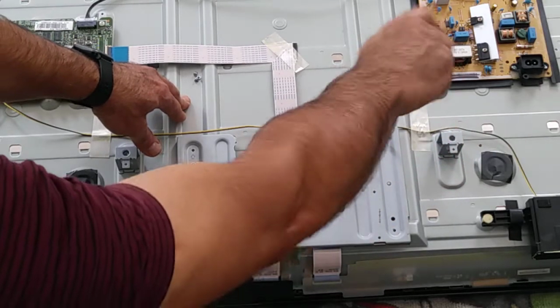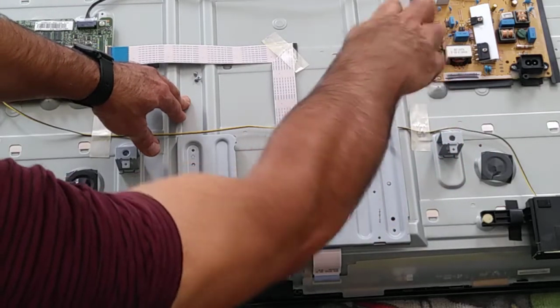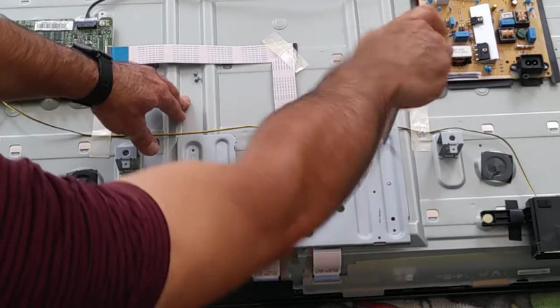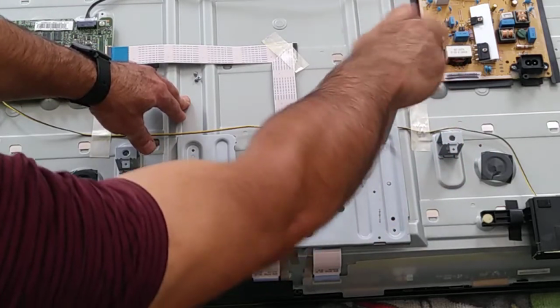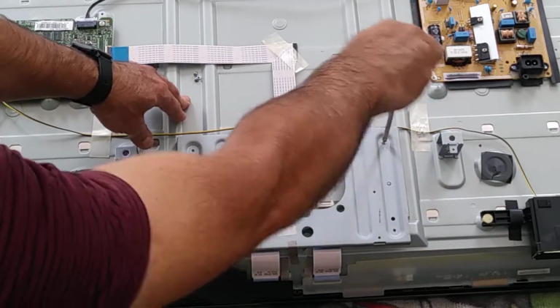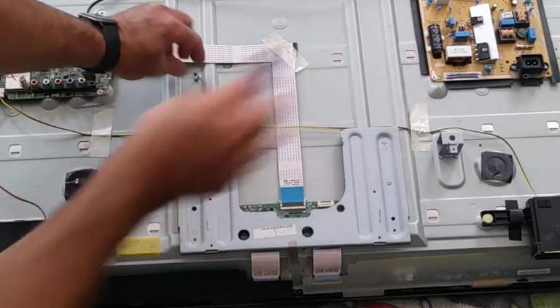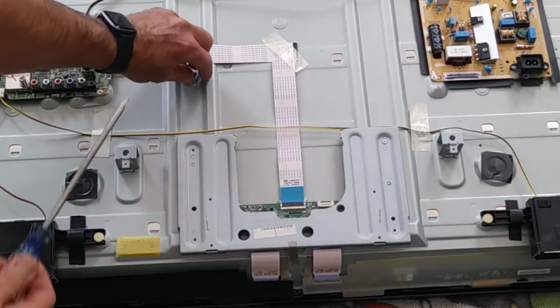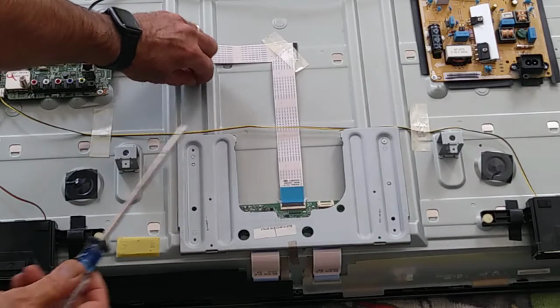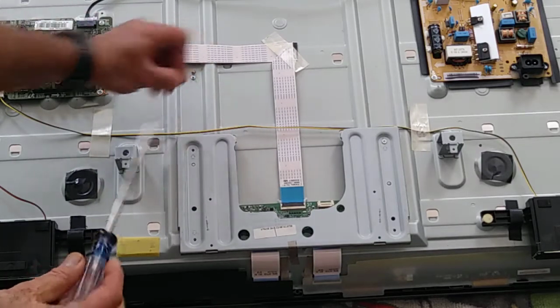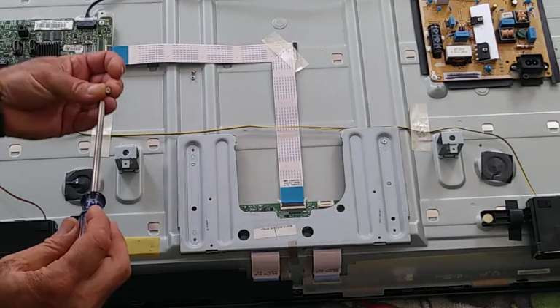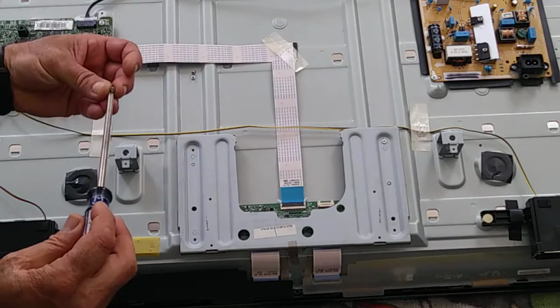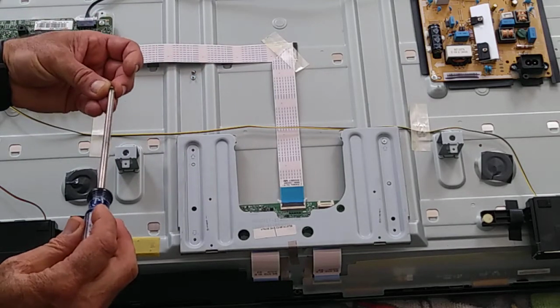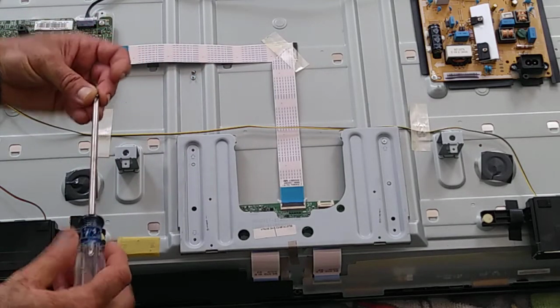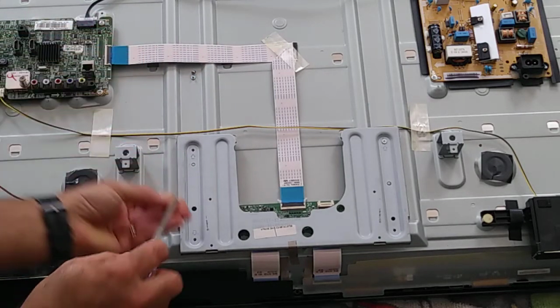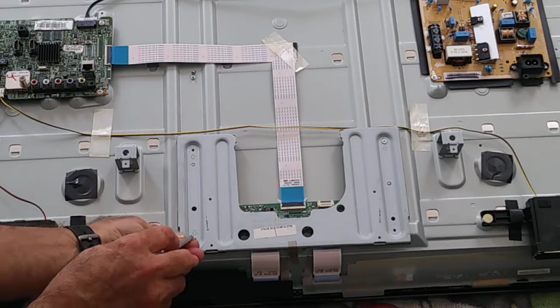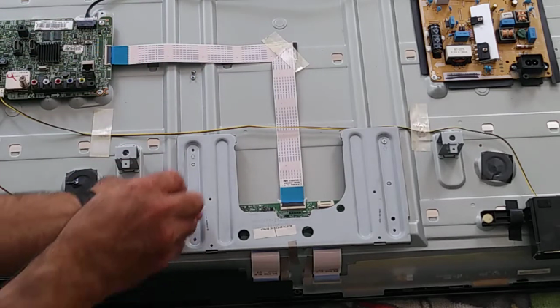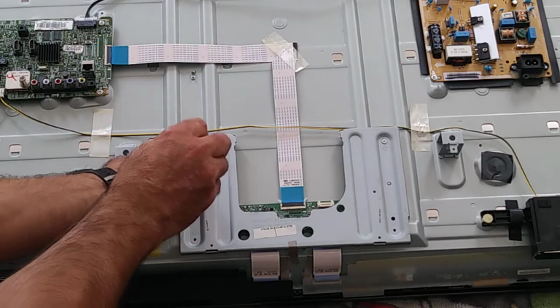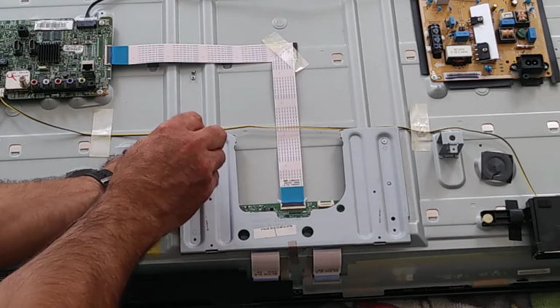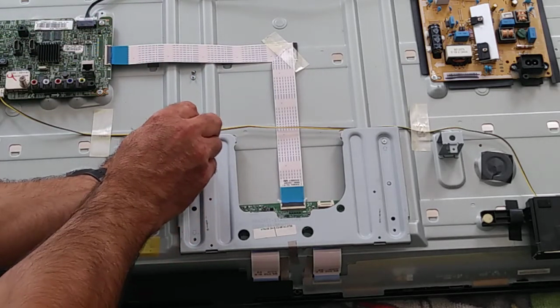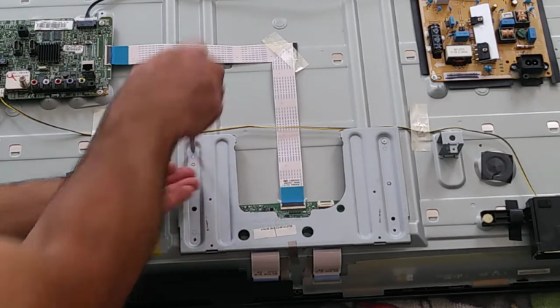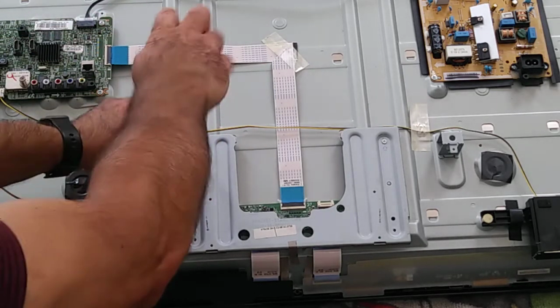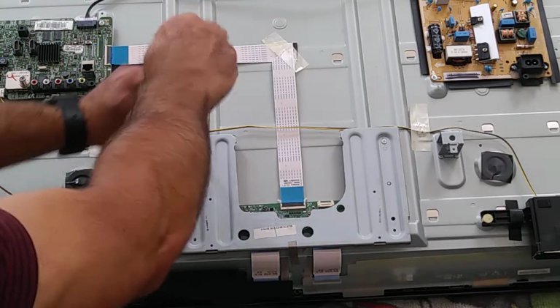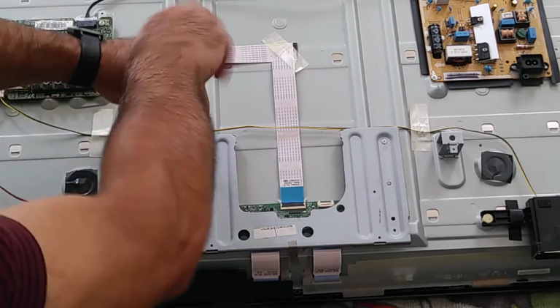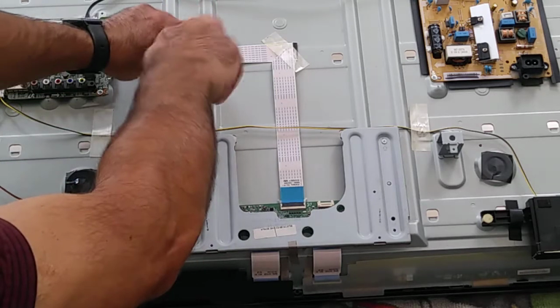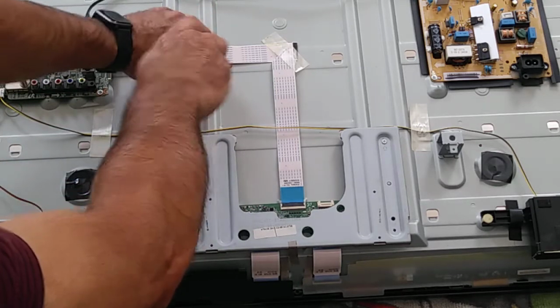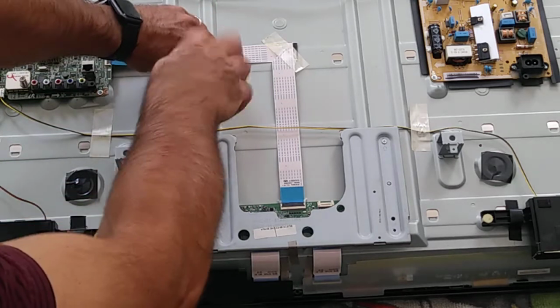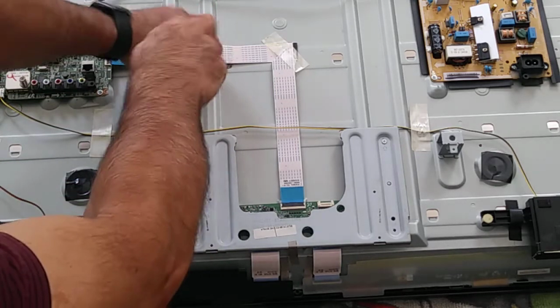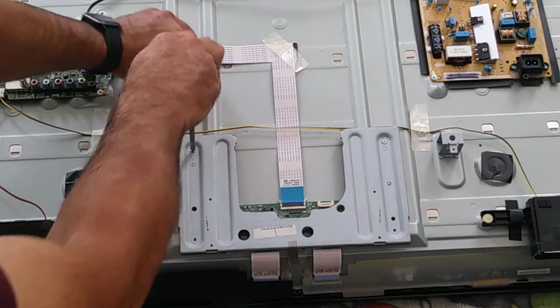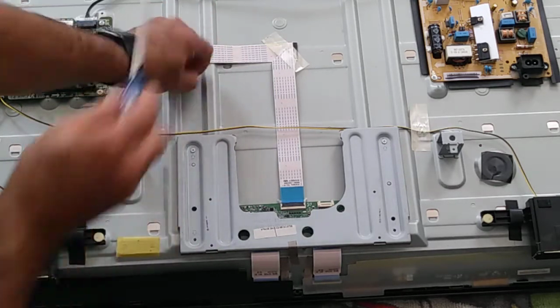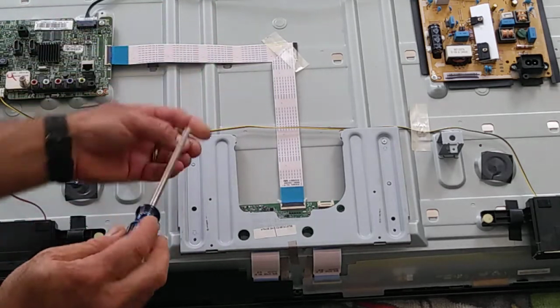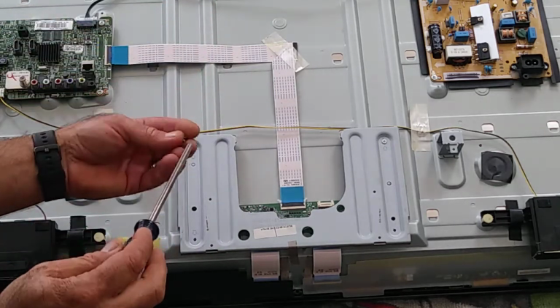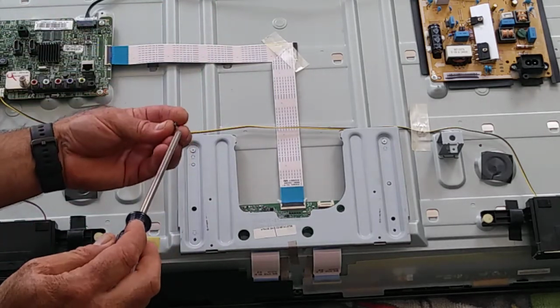This is one, two — two more screws and then we're done.